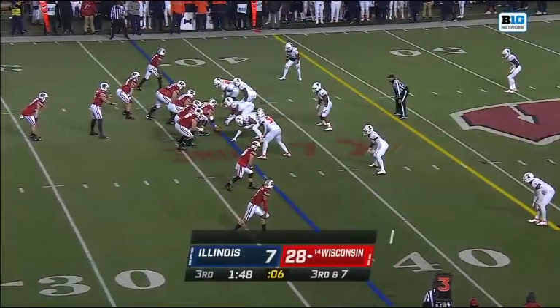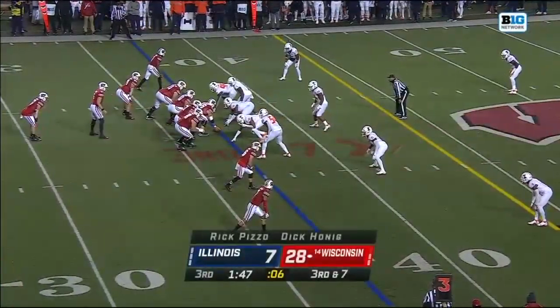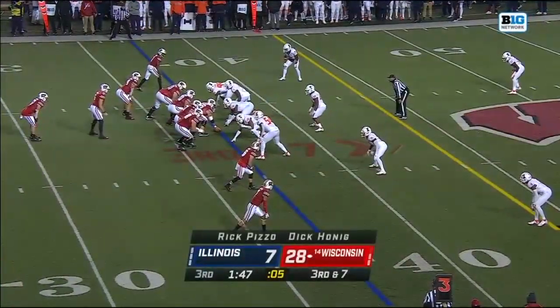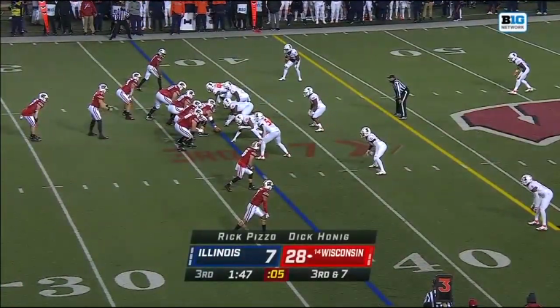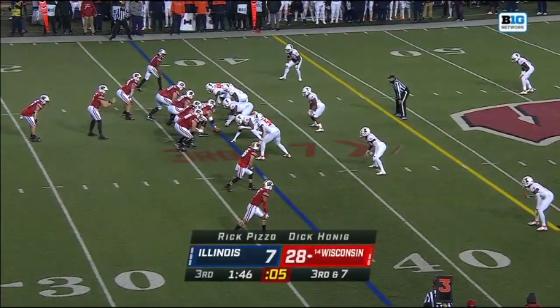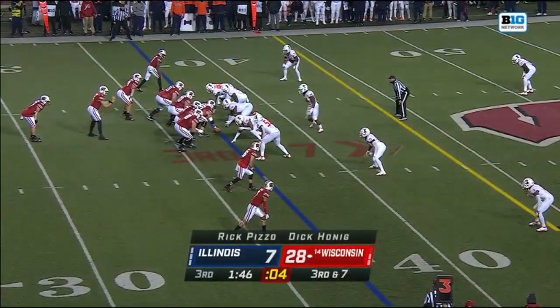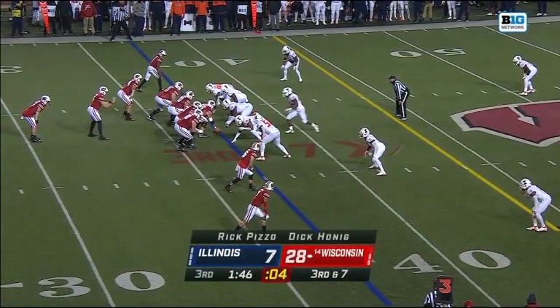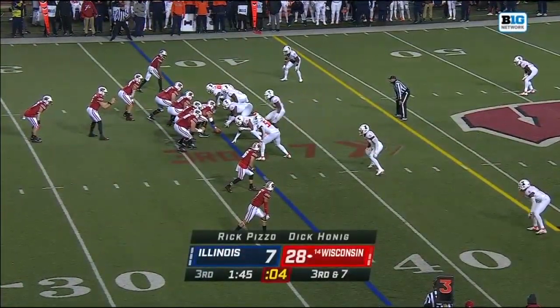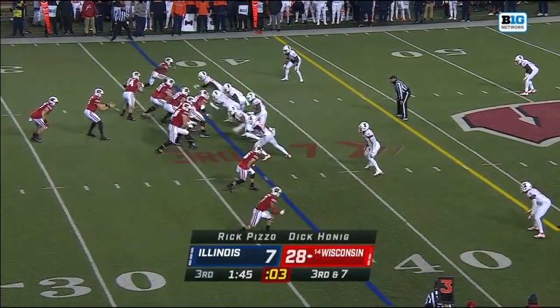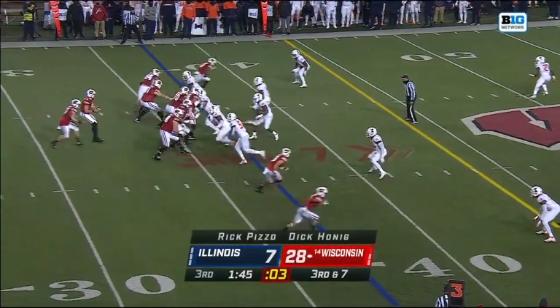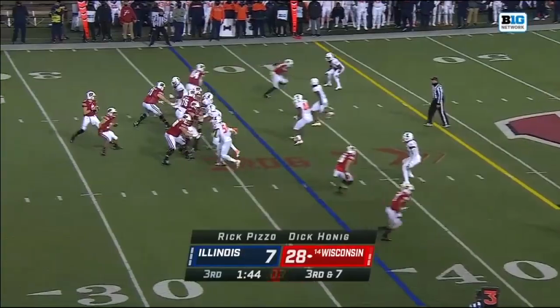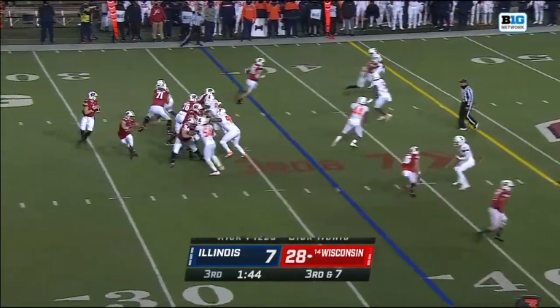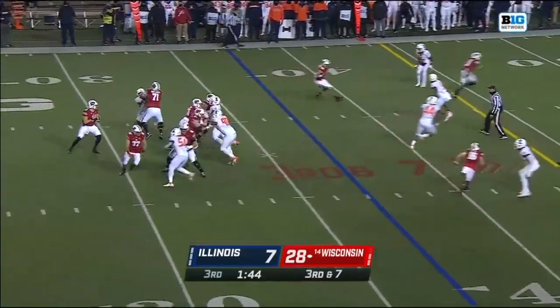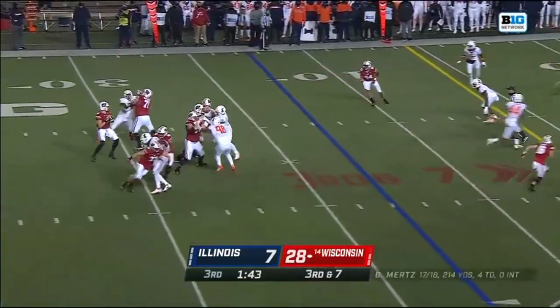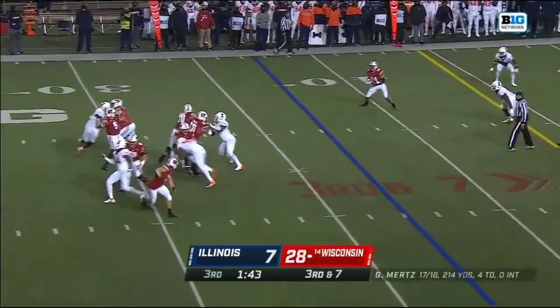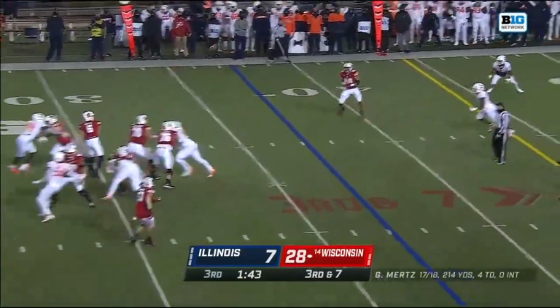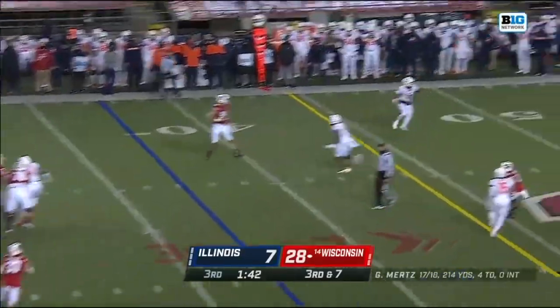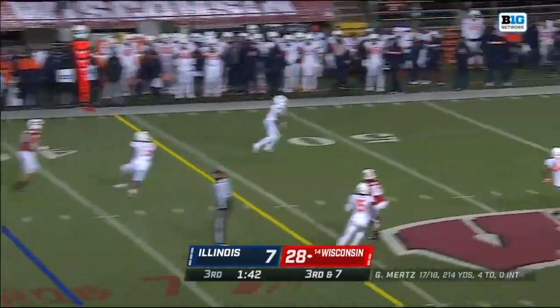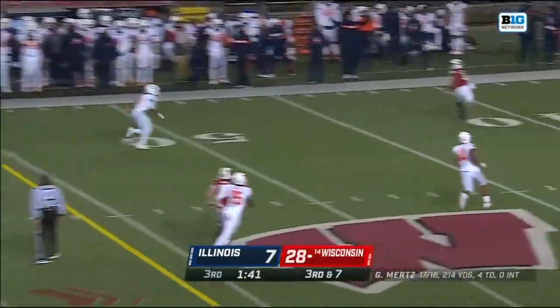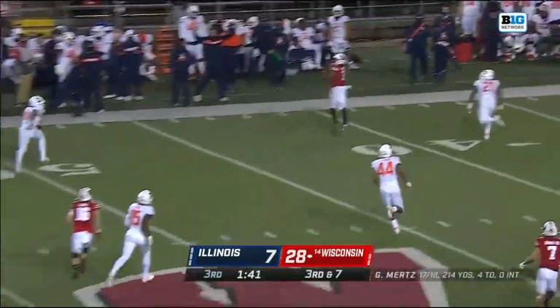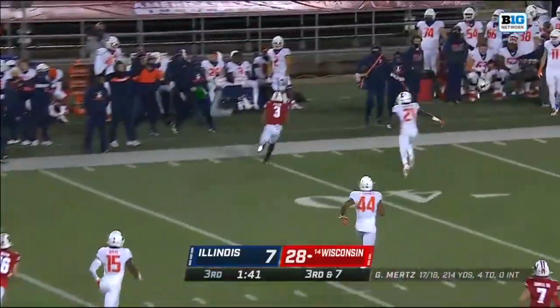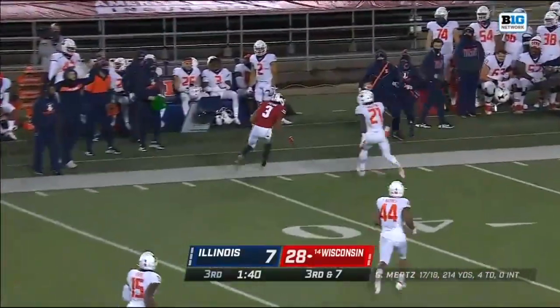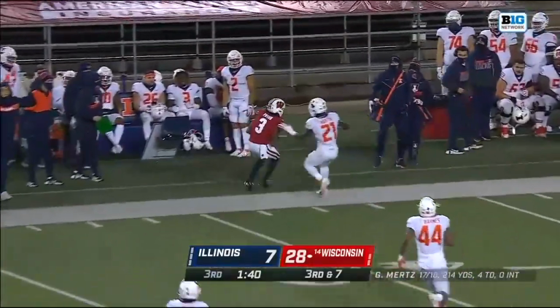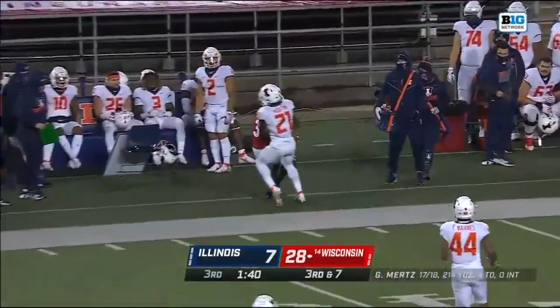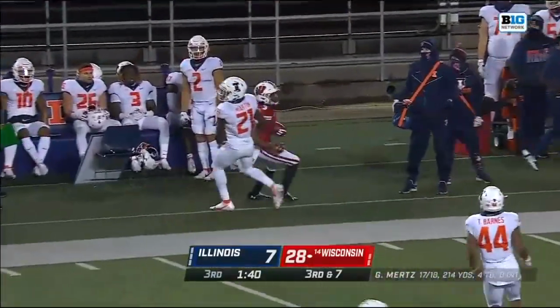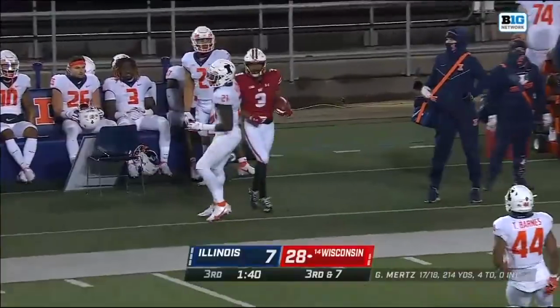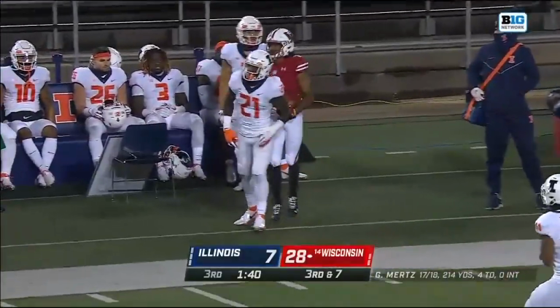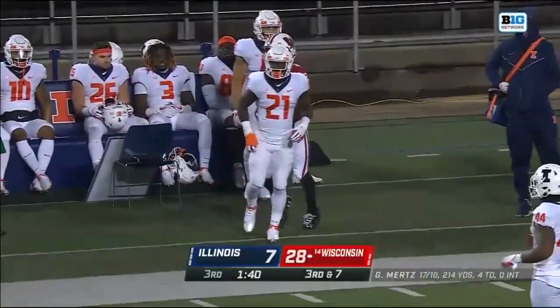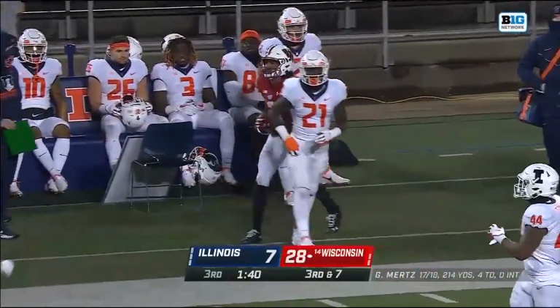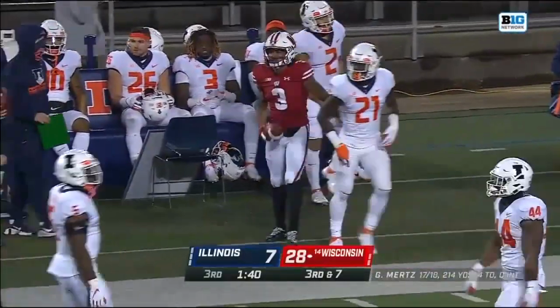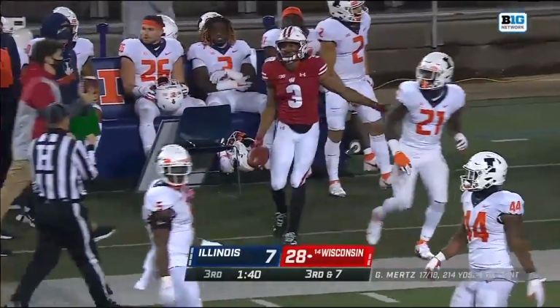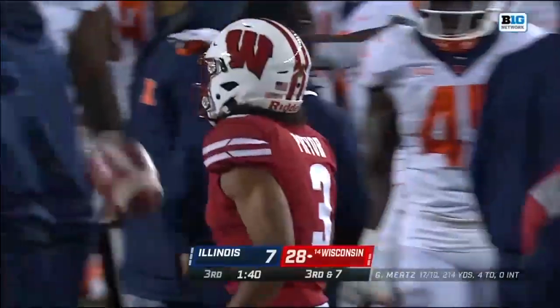A chilly 32-degree night in Madison. Third and seven. Mertz looking for Kendrick Pryor — and he's got him. First down.